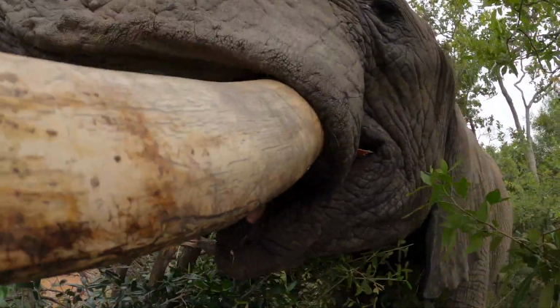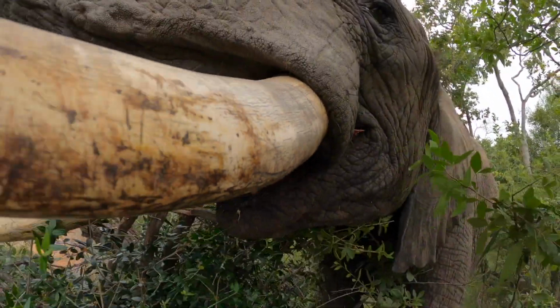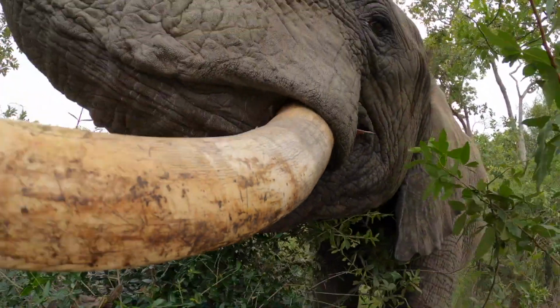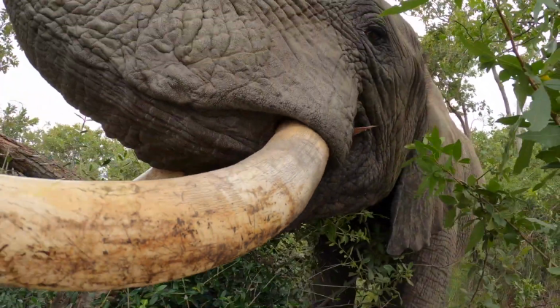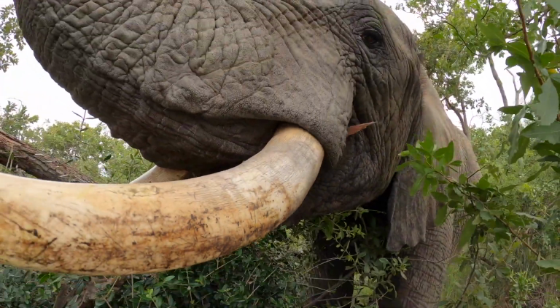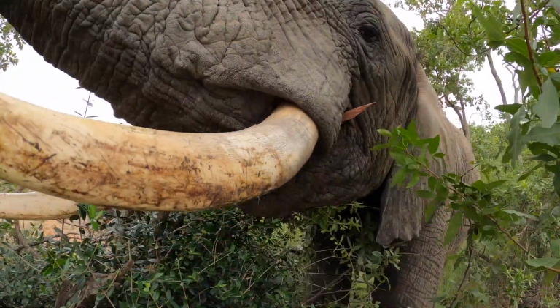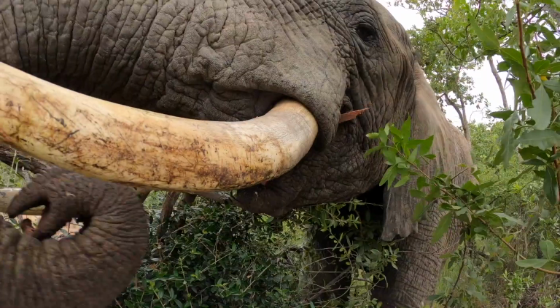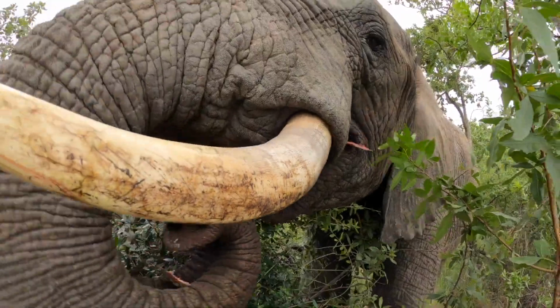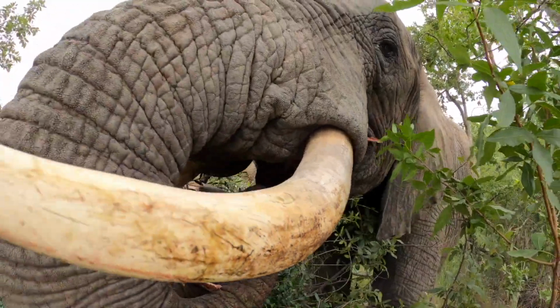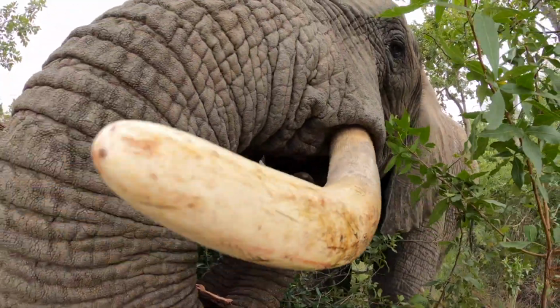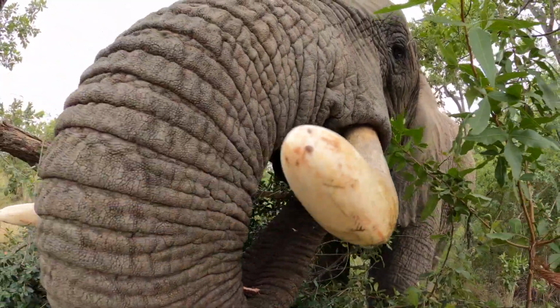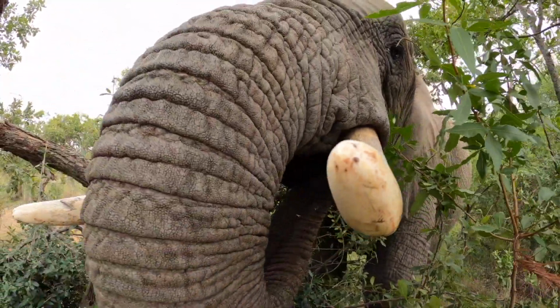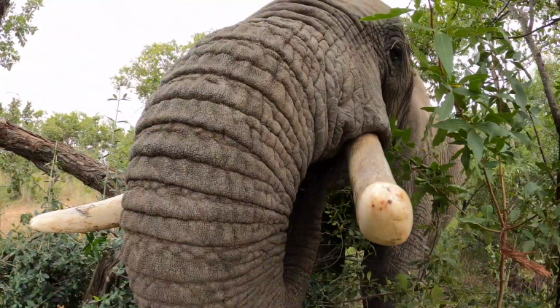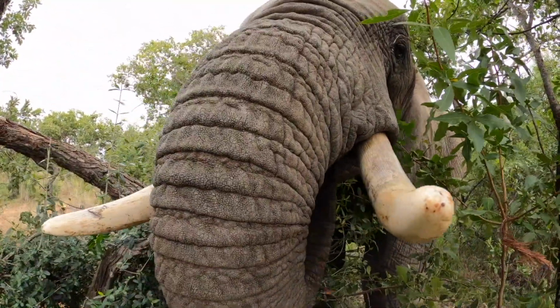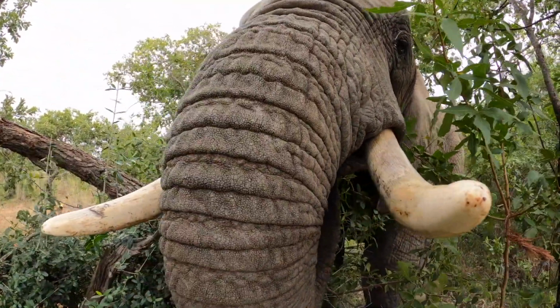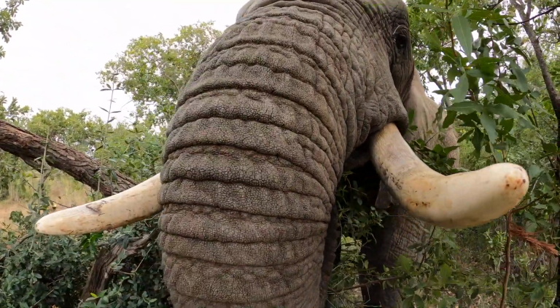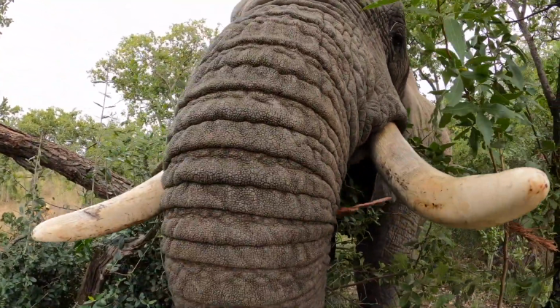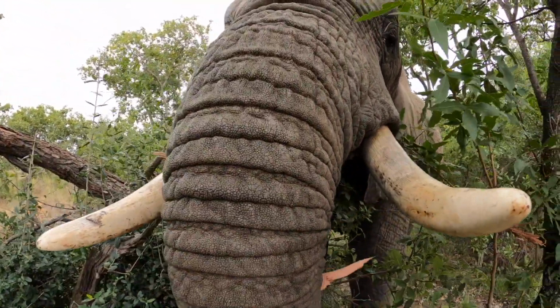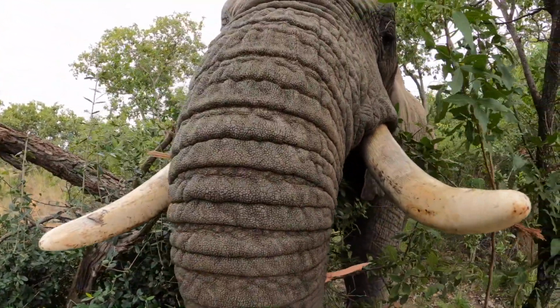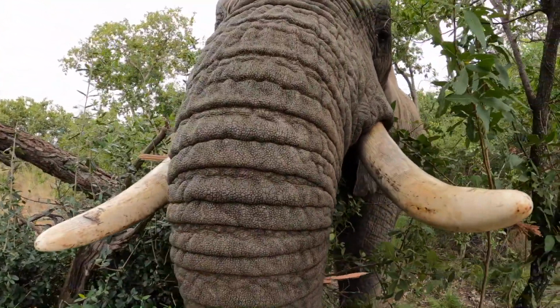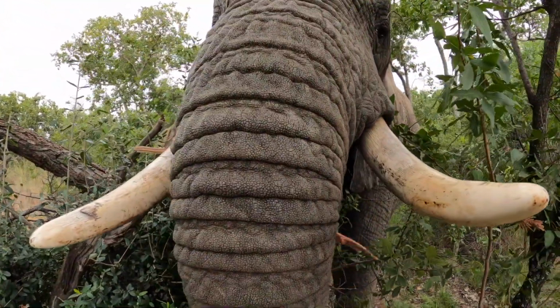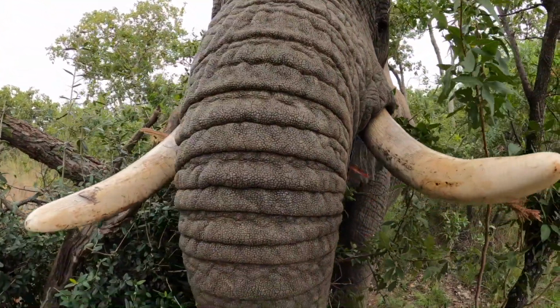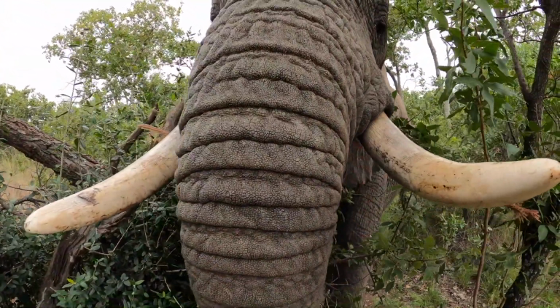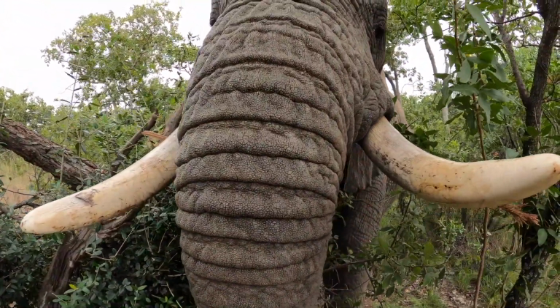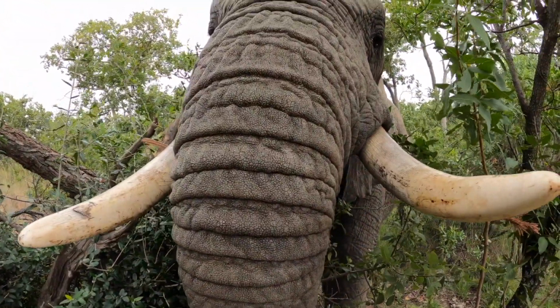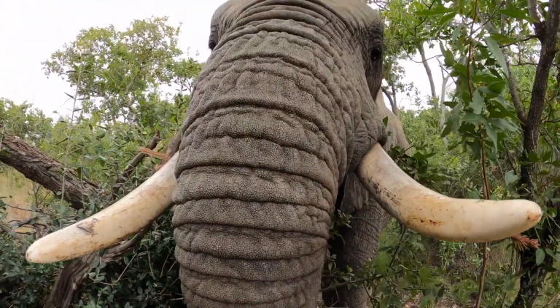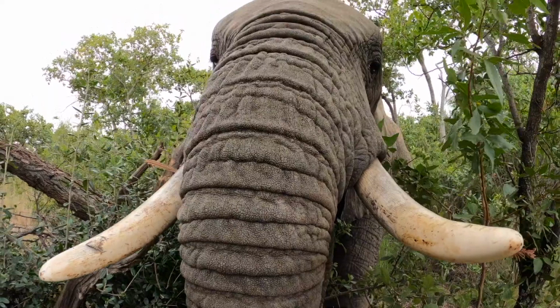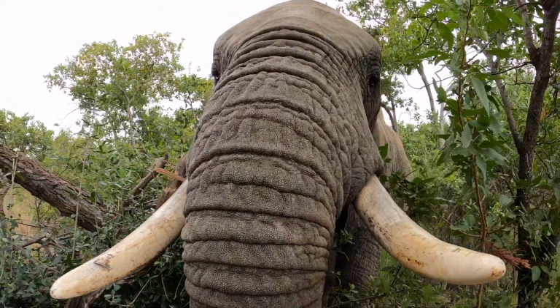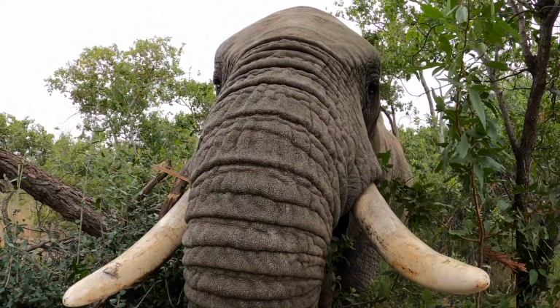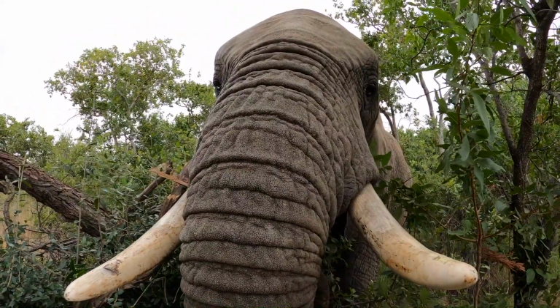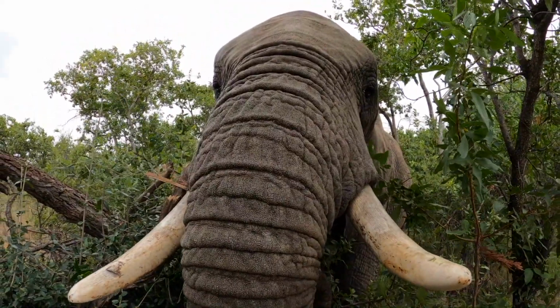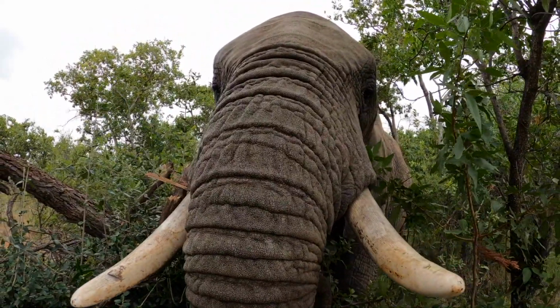Equally delicate and robust, it can manipulate fine objects as small as a single blade of grass or carry heavy loads weighing over 250 kilograms.